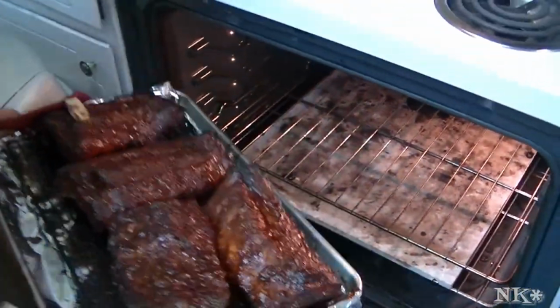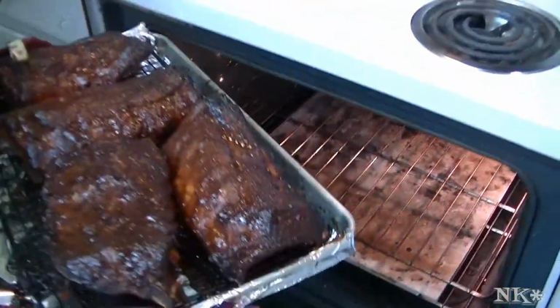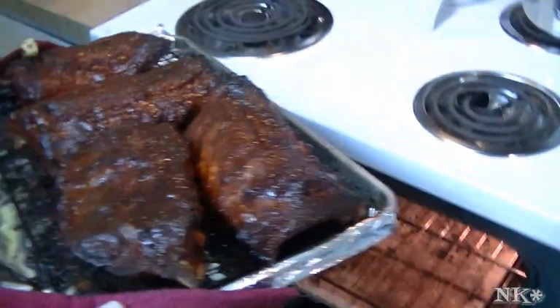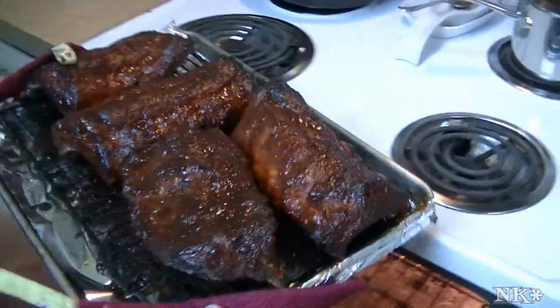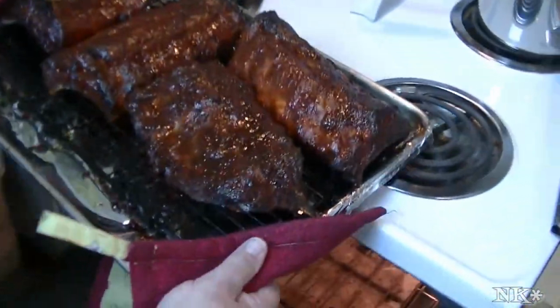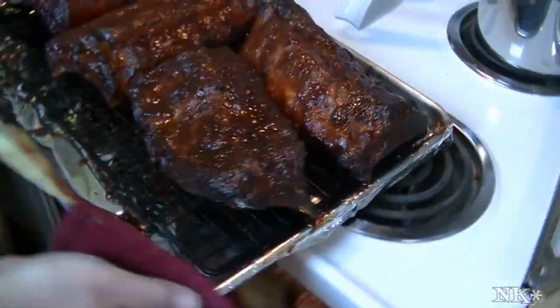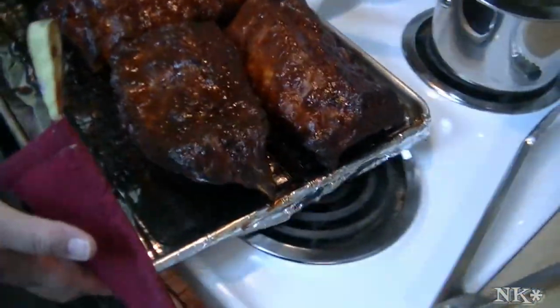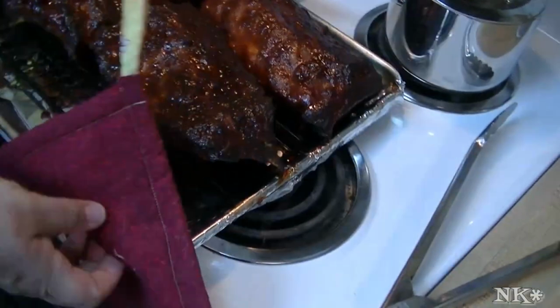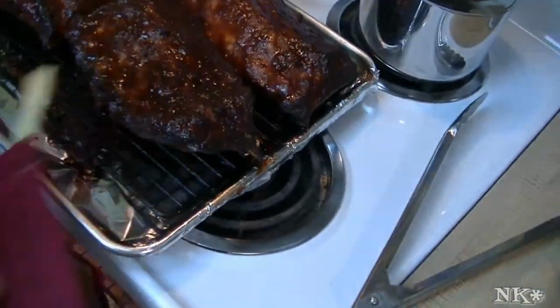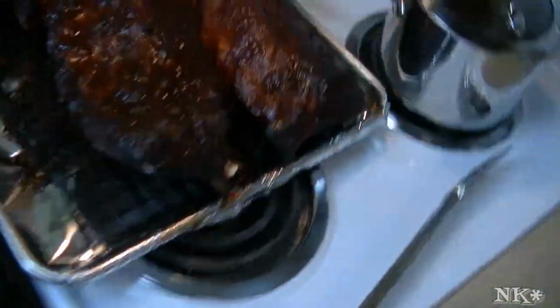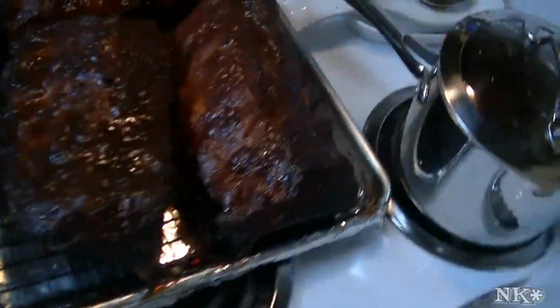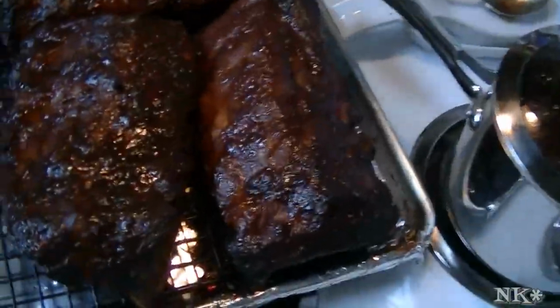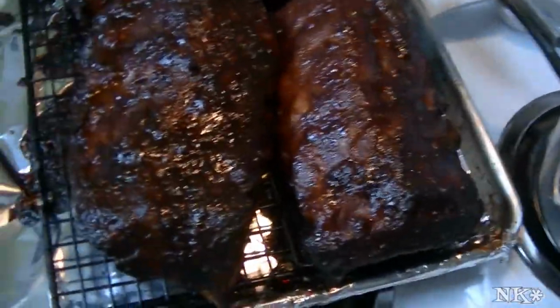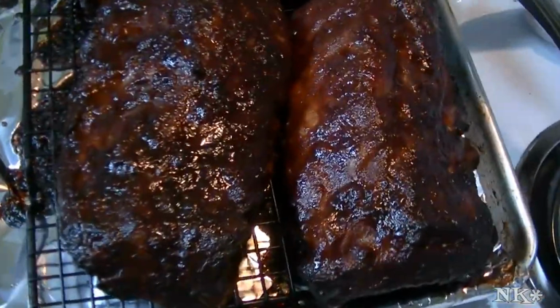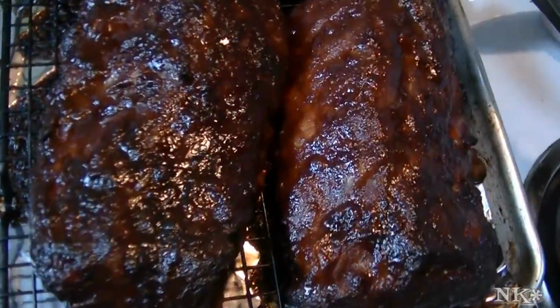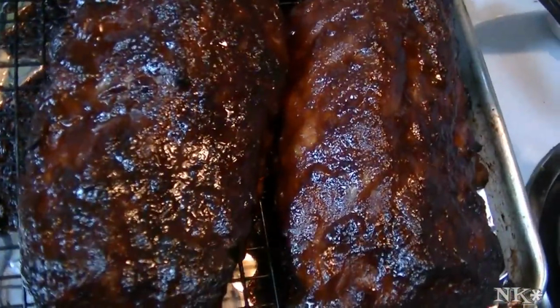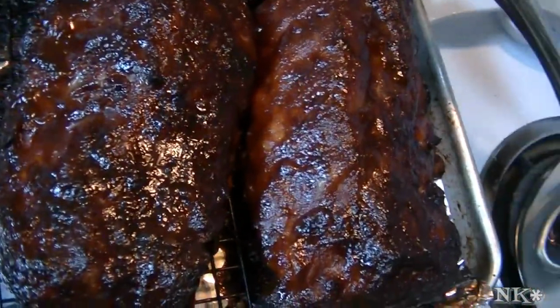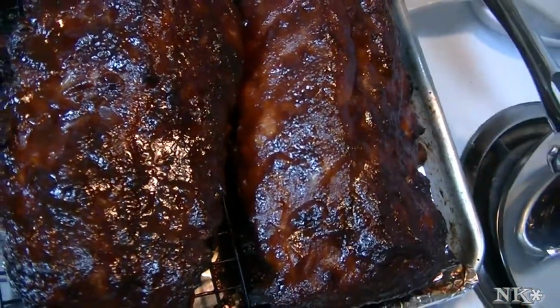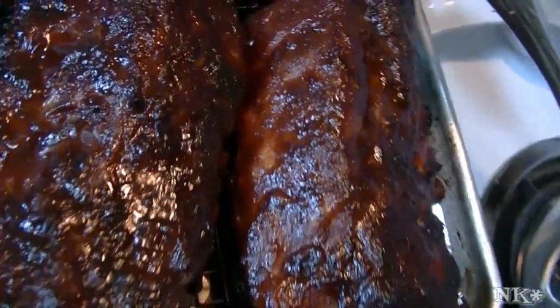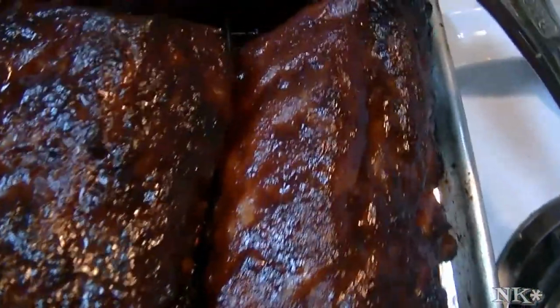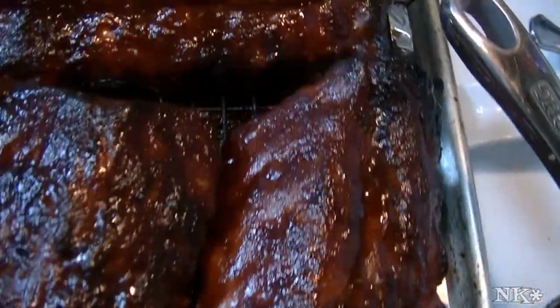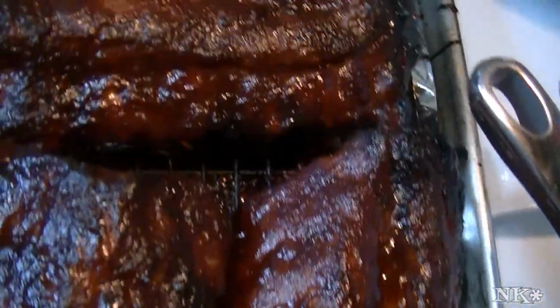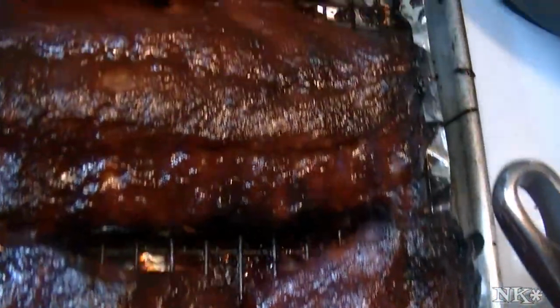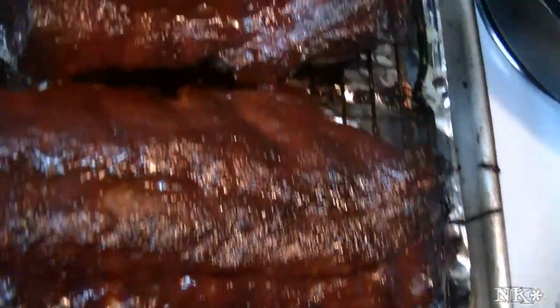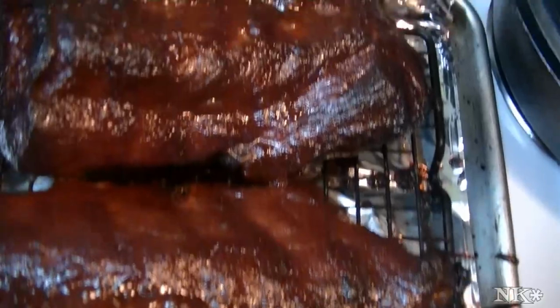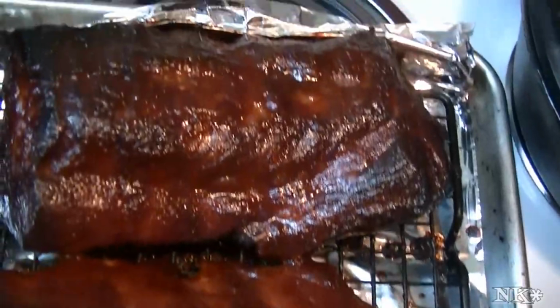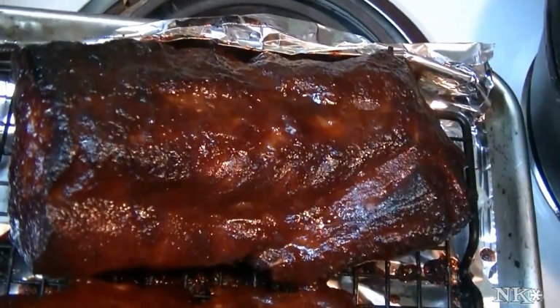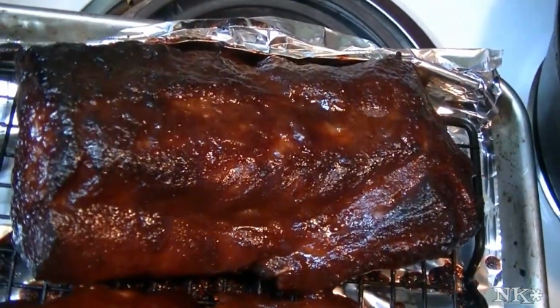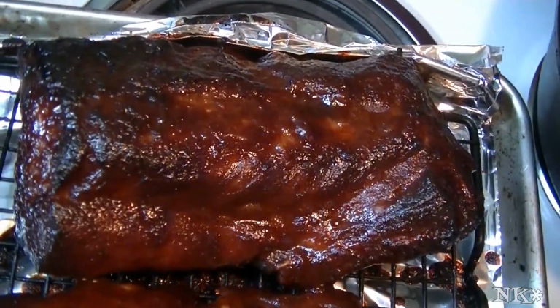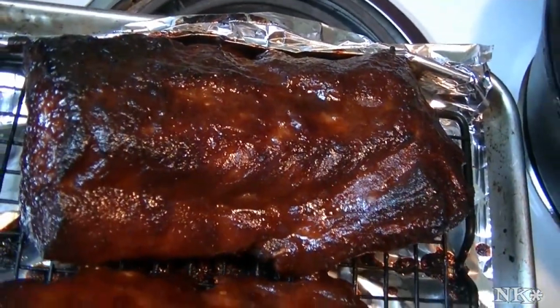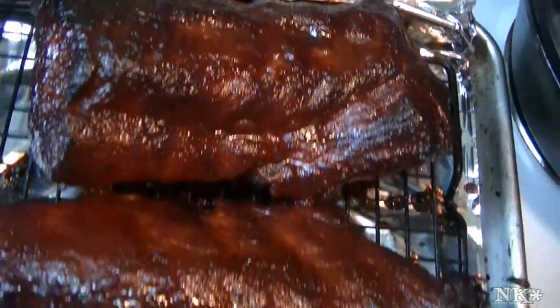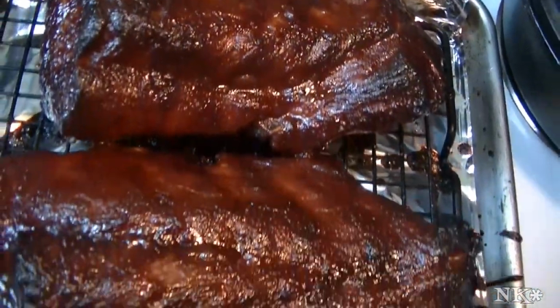Look at that! I think they look pretty good. I need to get these off of the pan and we'll meet you back over at the counter and we'll cut into one and we will force Rick to try one for you.